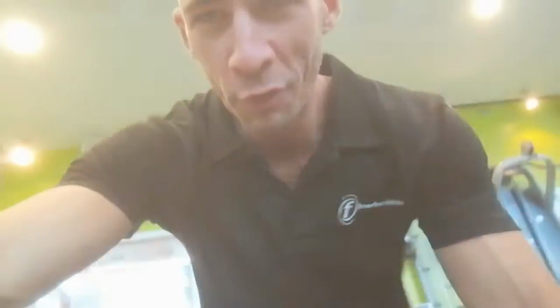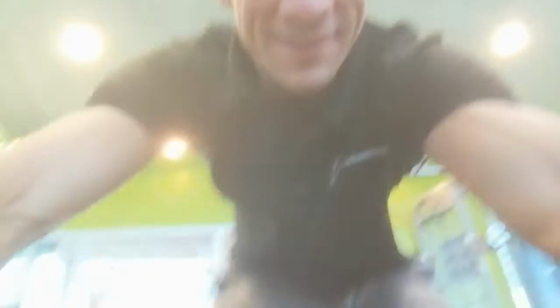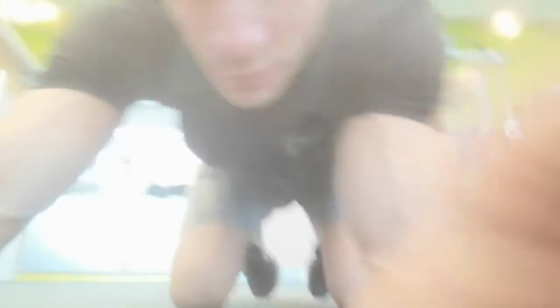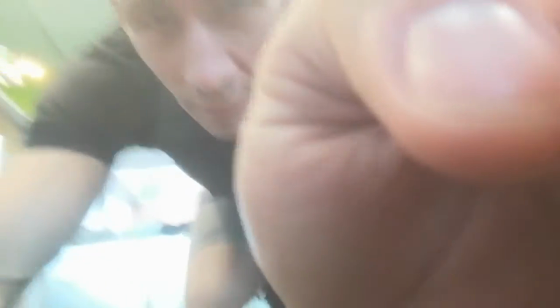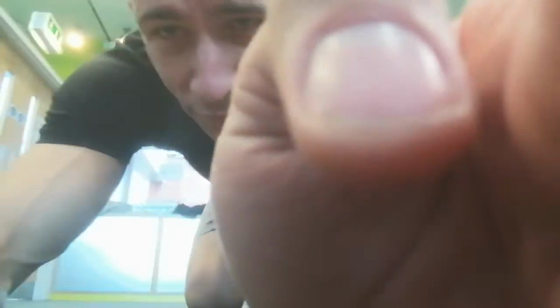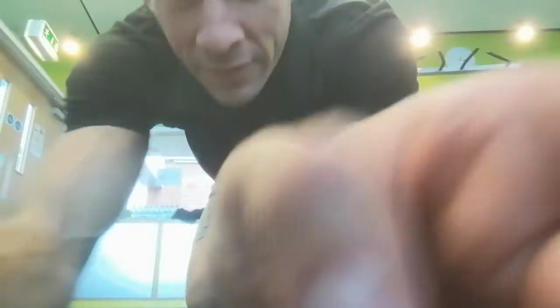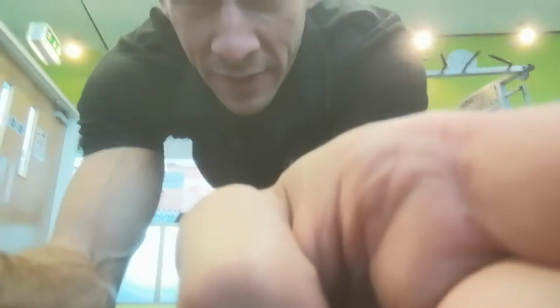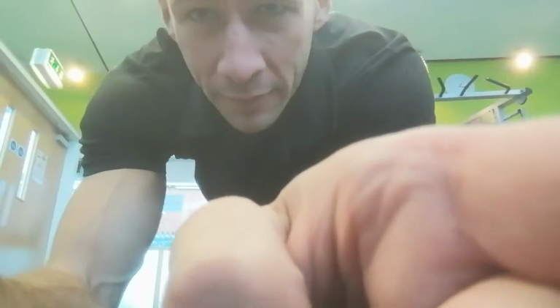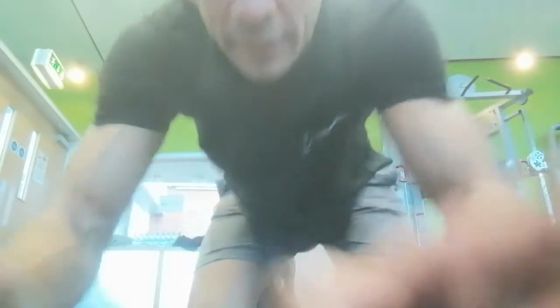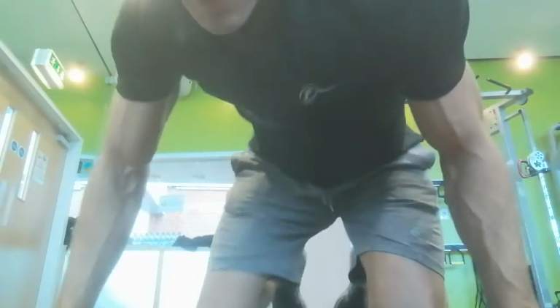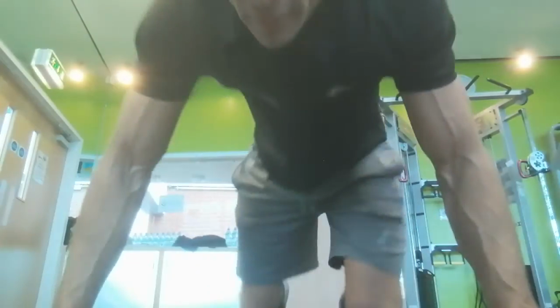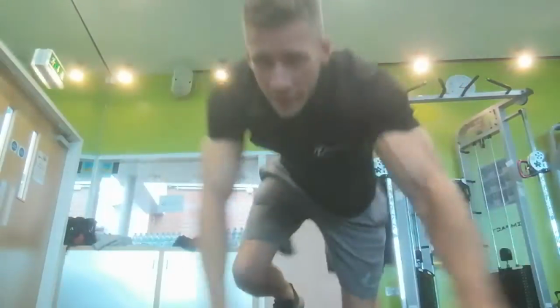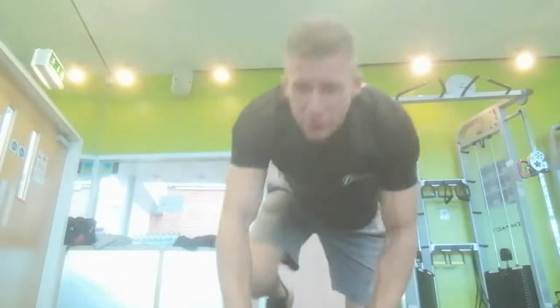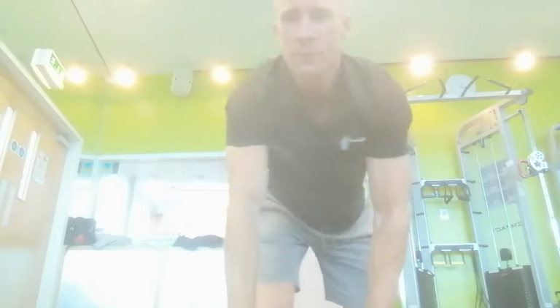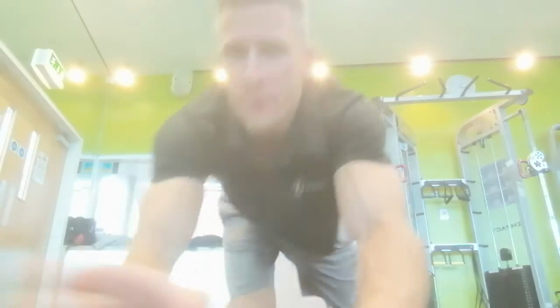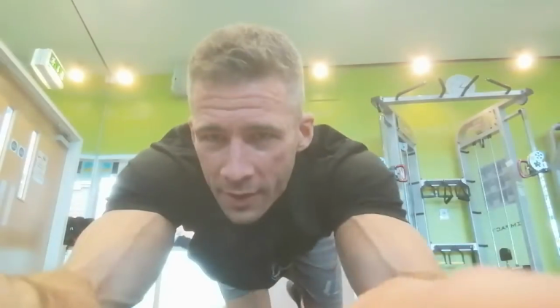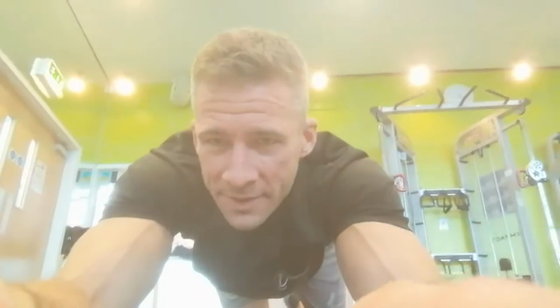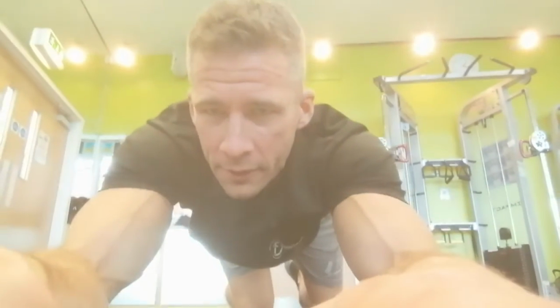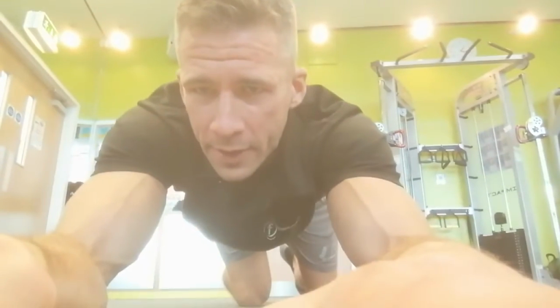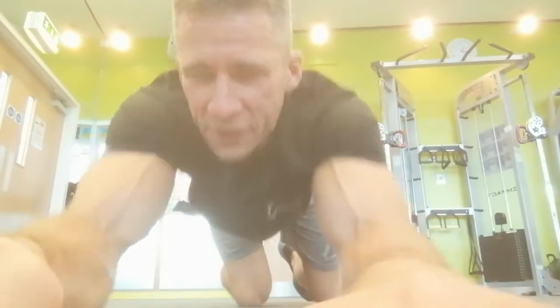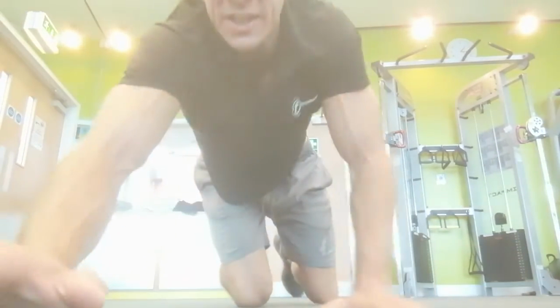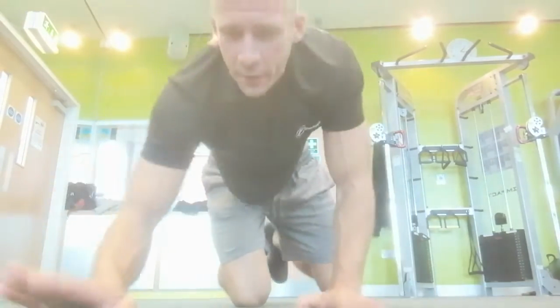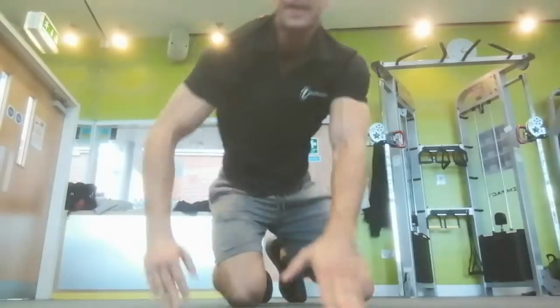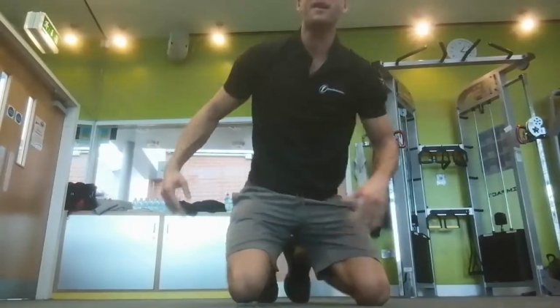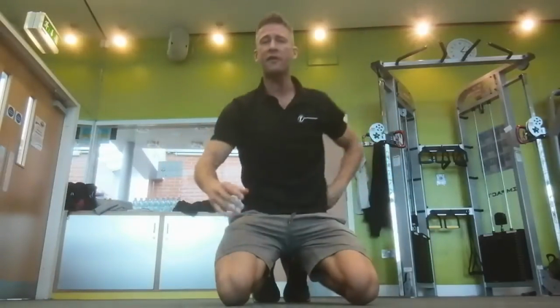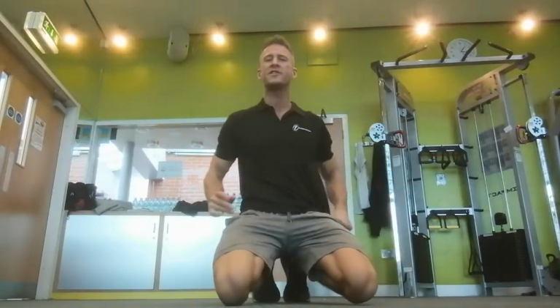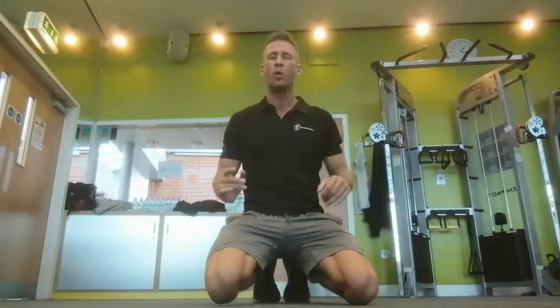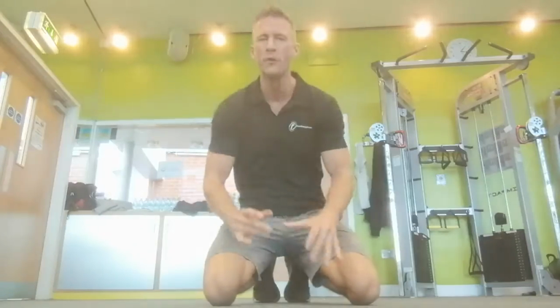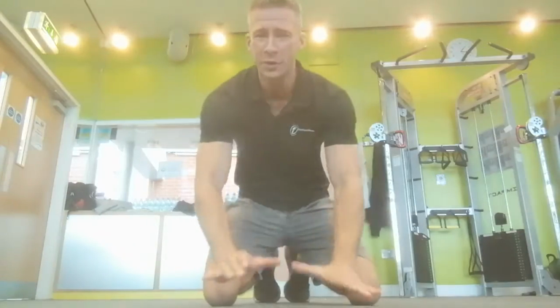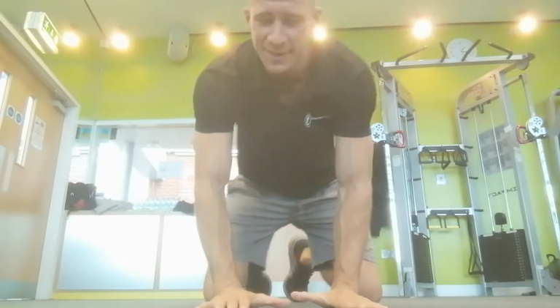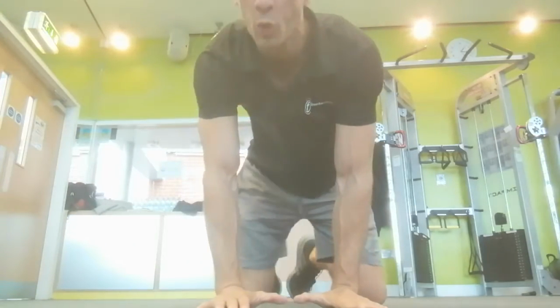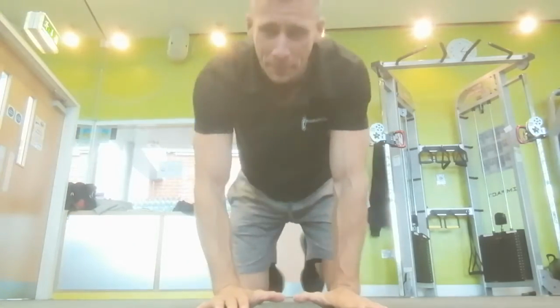All right, welcome to another video. Let's come down a little bit so you can see. I'm going to give you a very simple movement you can add to your warm-up.